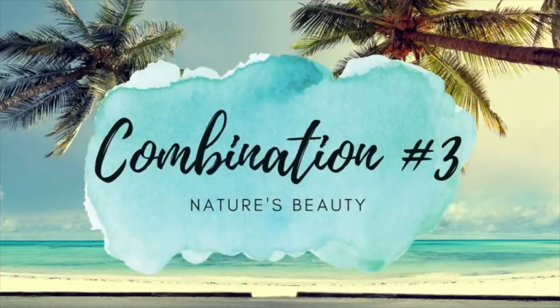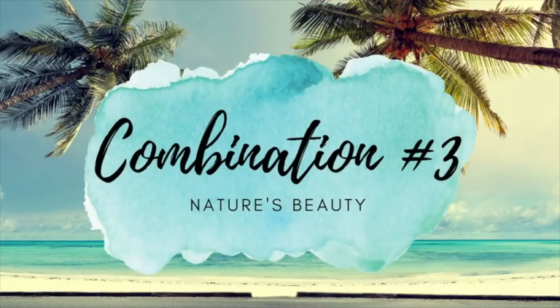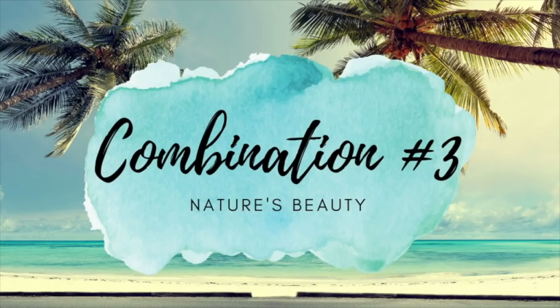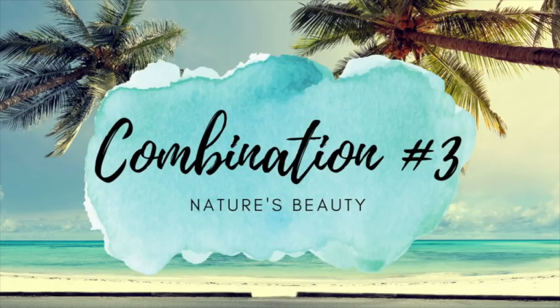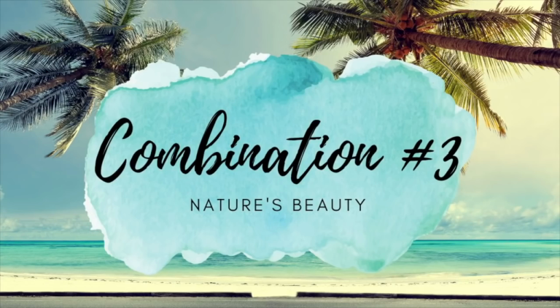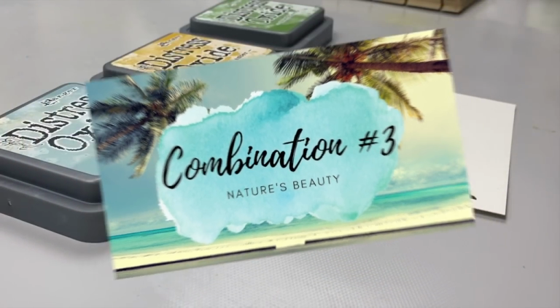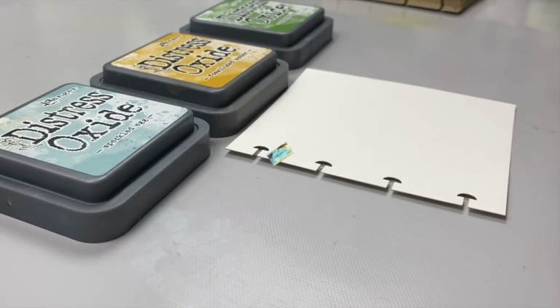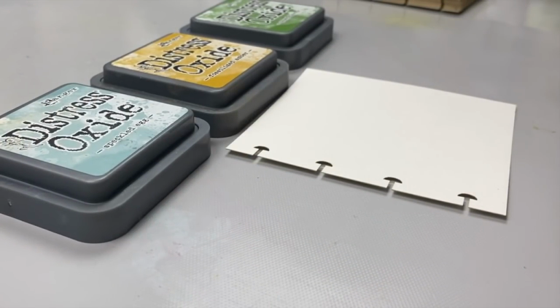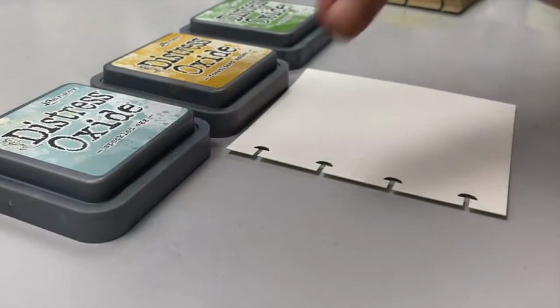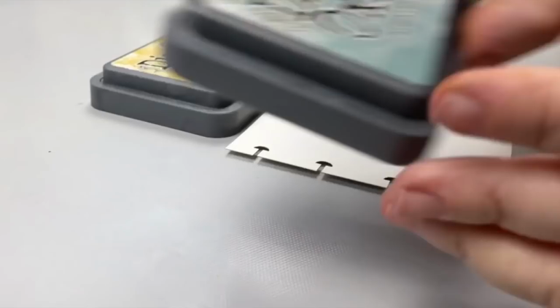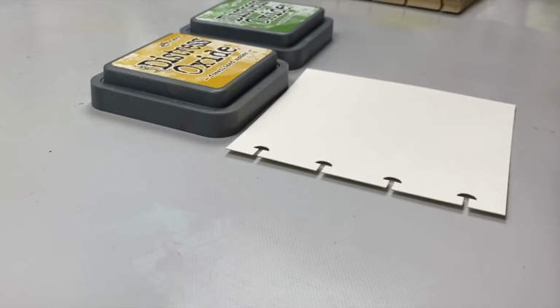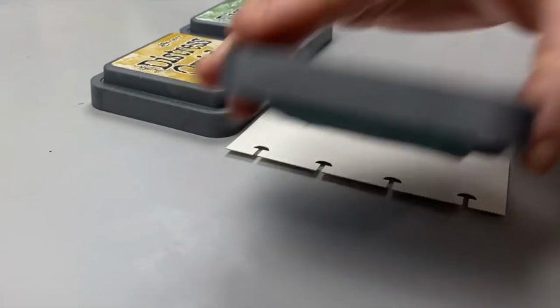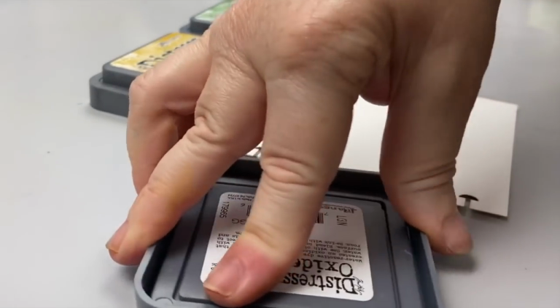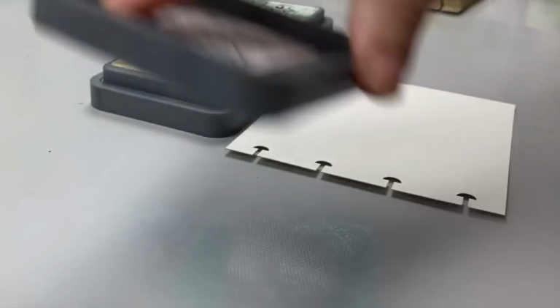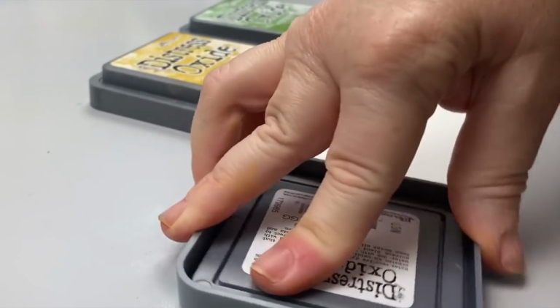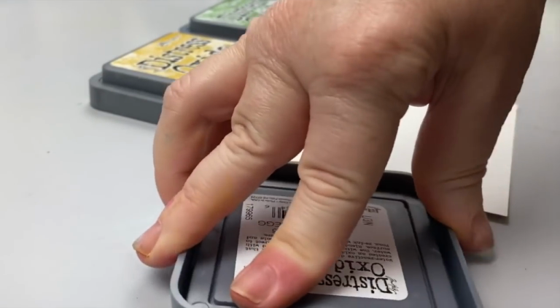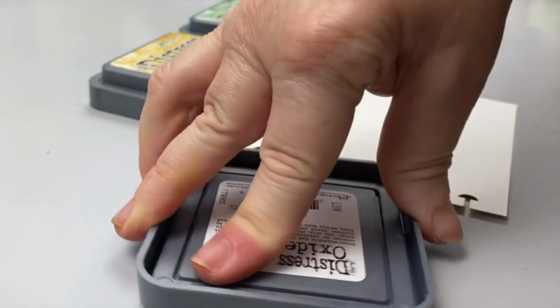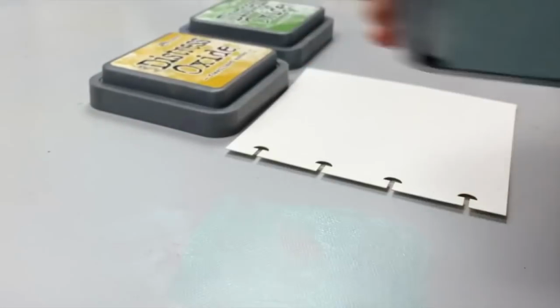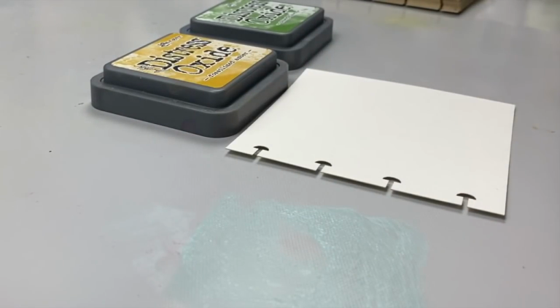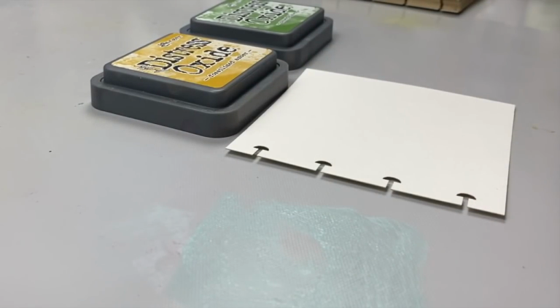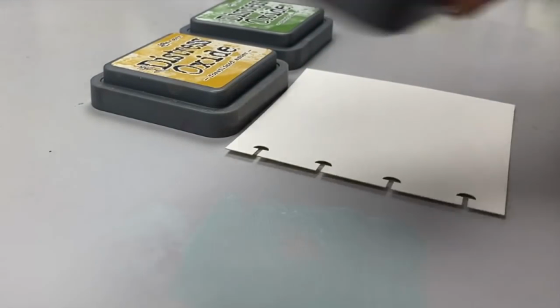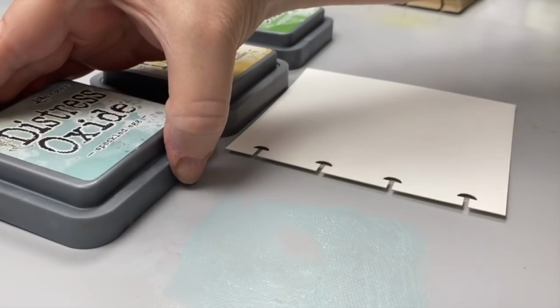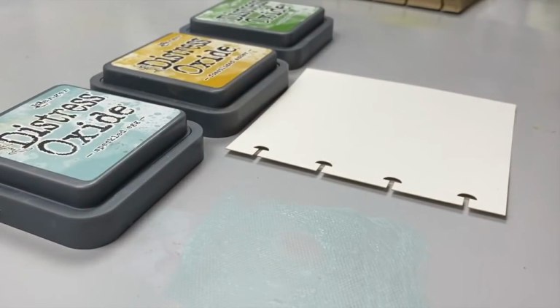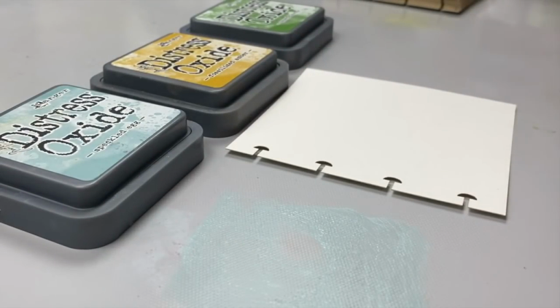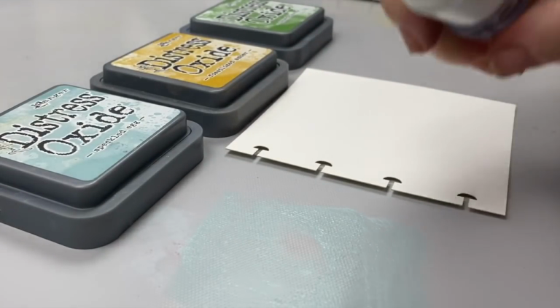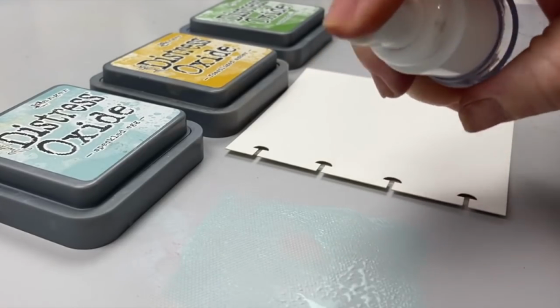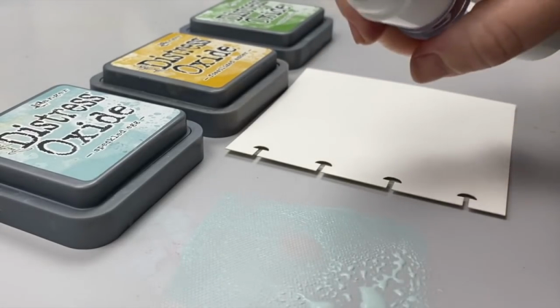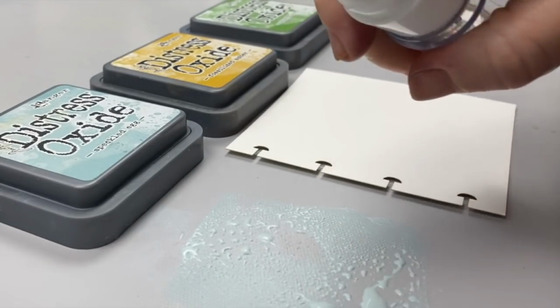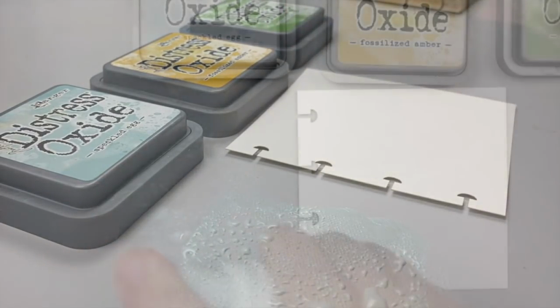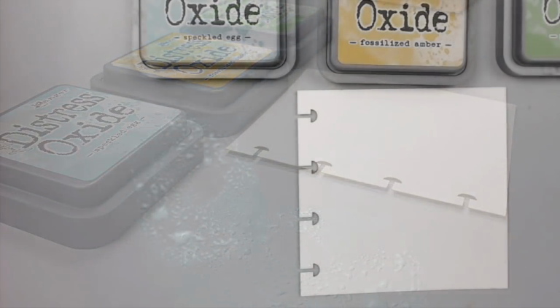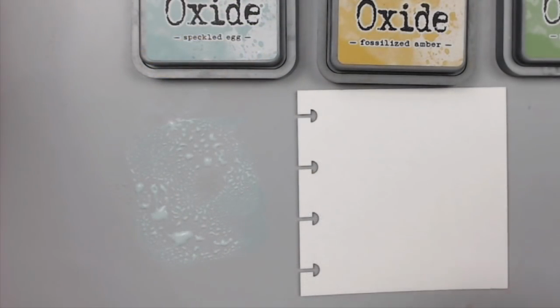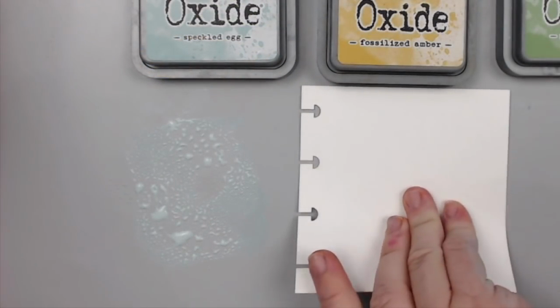Combo number three. The third combo reminds me of nature — blue, green, and yellow. I think of a beautiful blue sky or ocean with green trees and a shining sun. It's no wonder nature got it right.